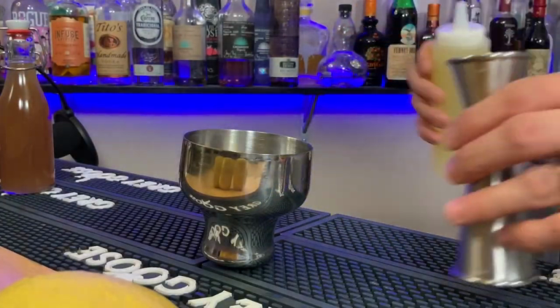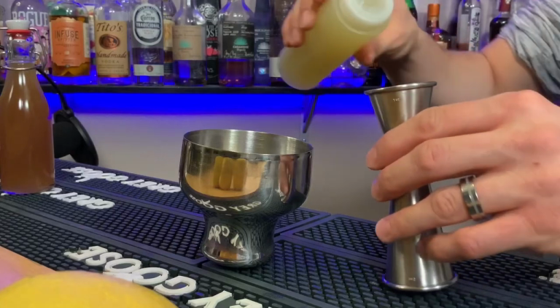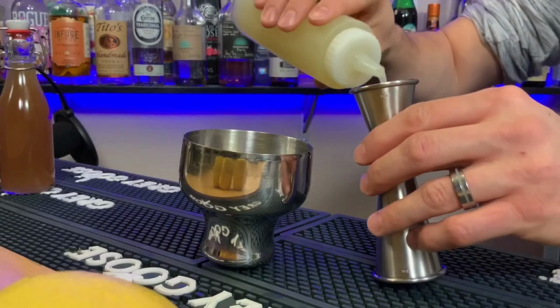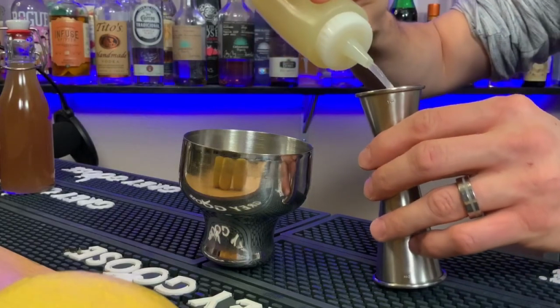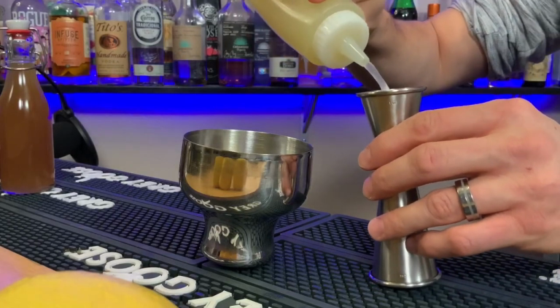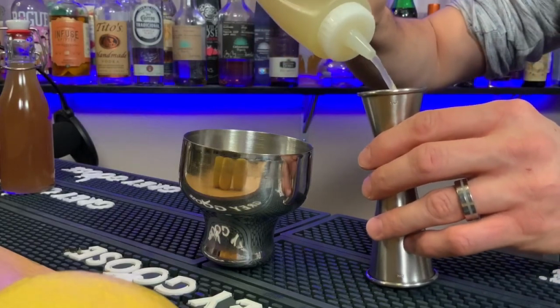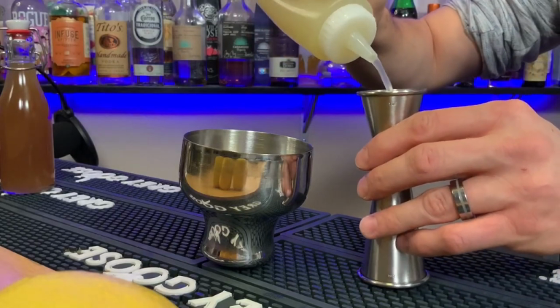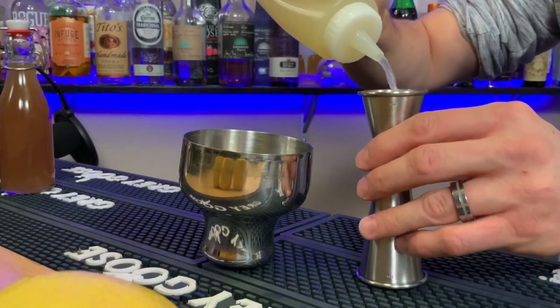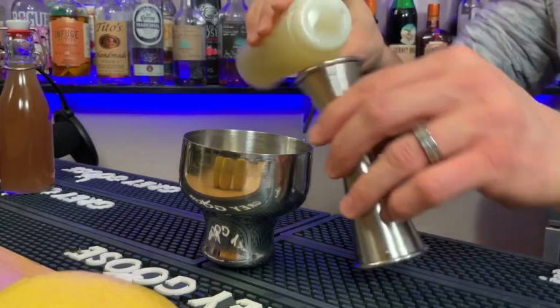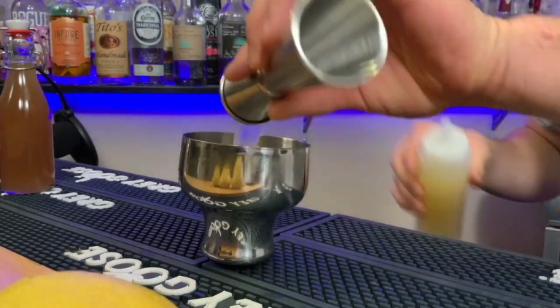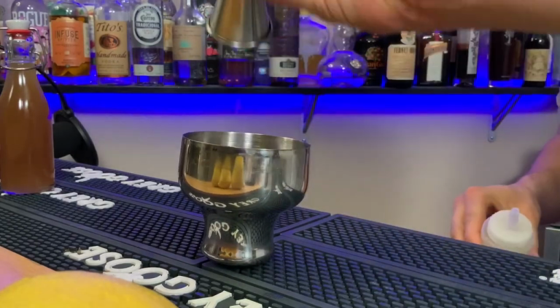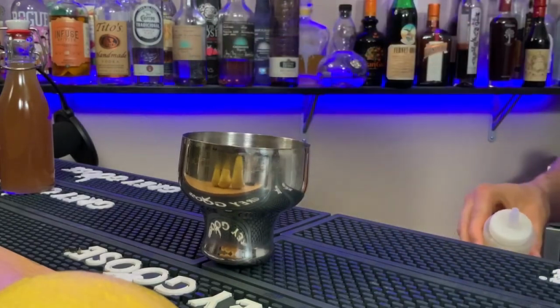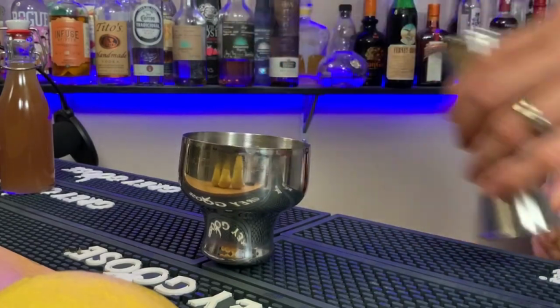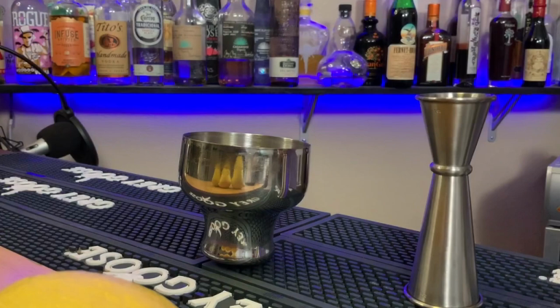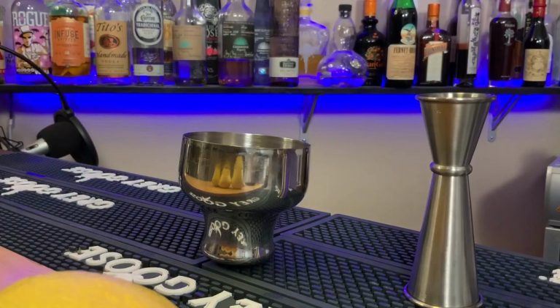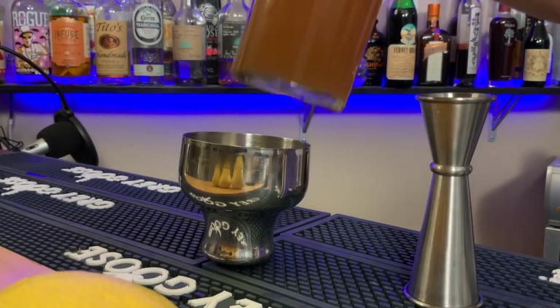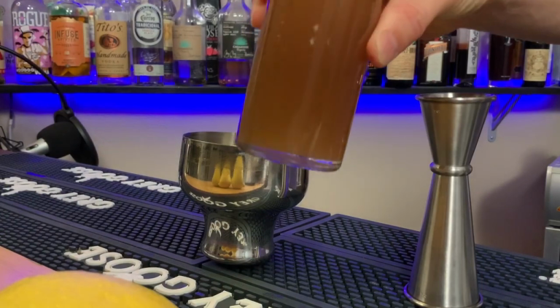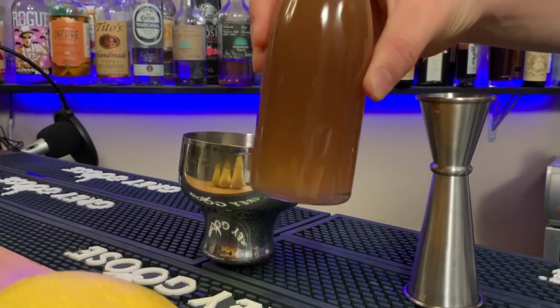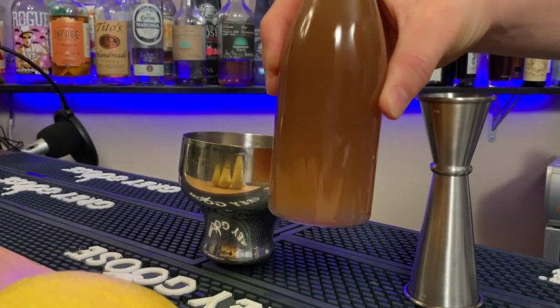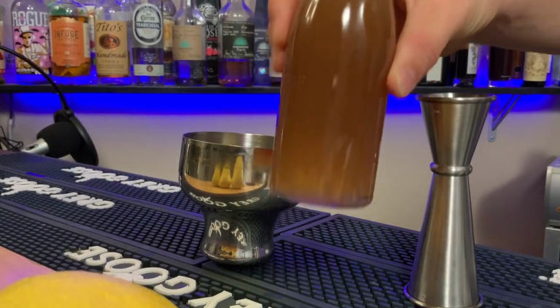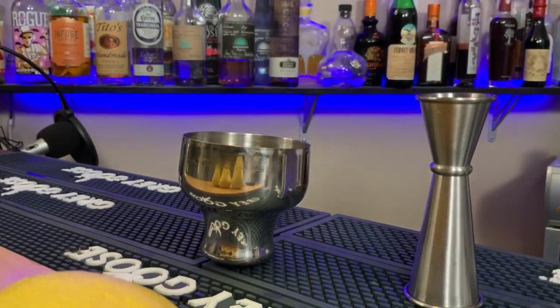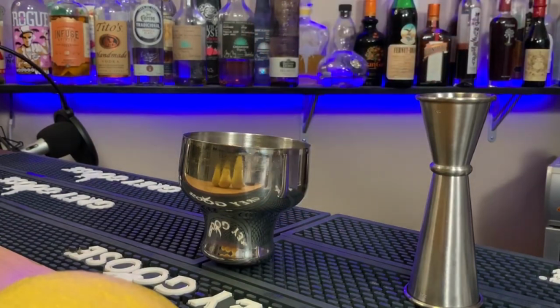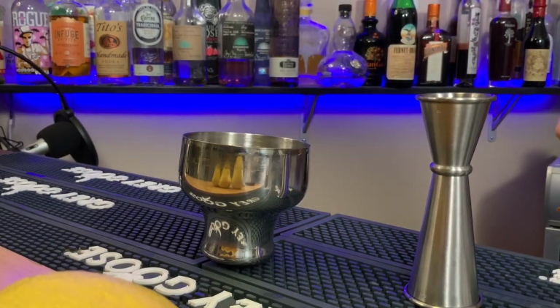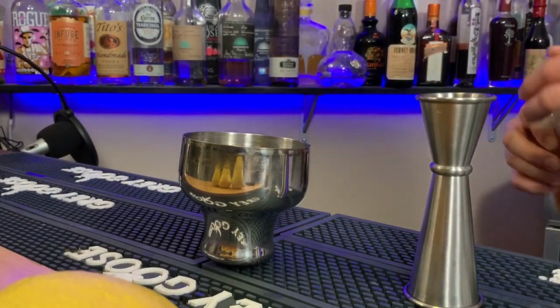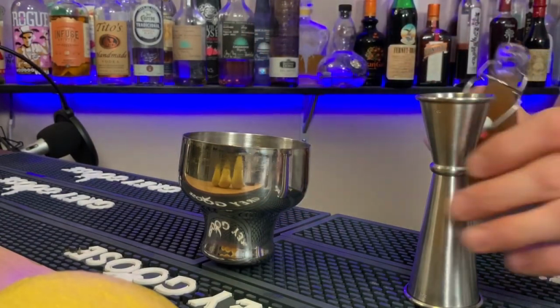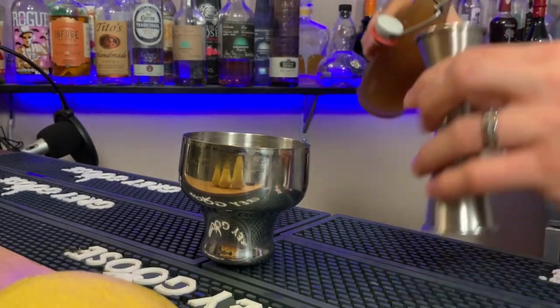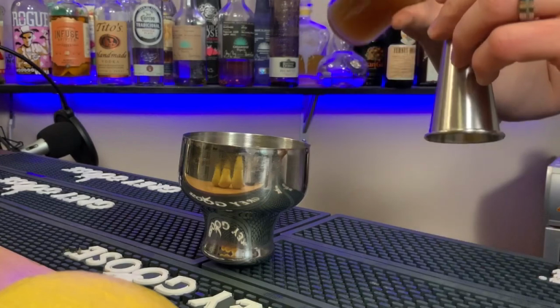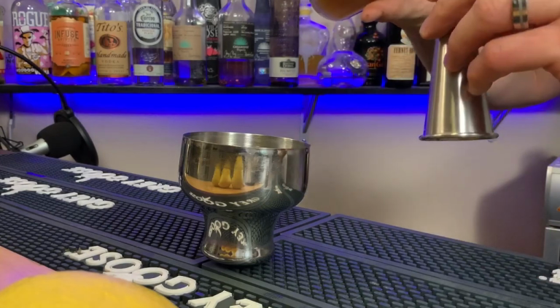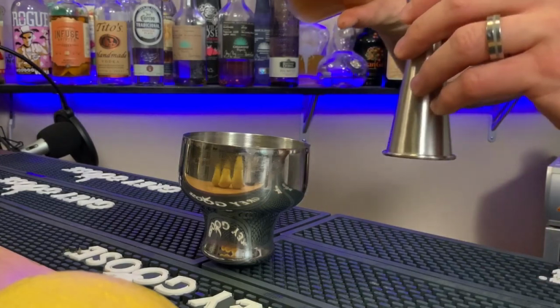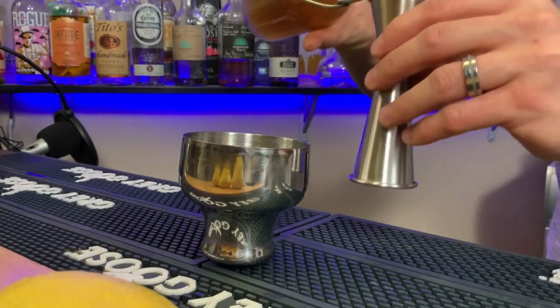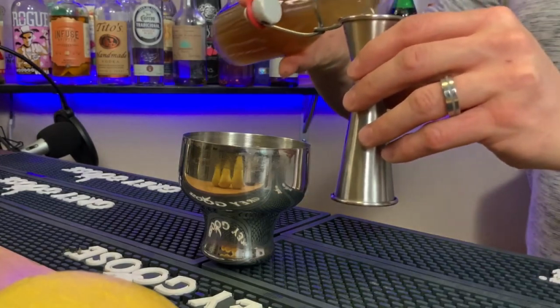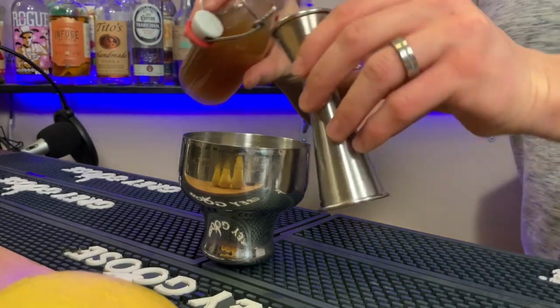I always start with your least expensive ingredients first. For me that's lemon juice — about an ounce of that. Now we're gonna take that syrup we just made, beautiful consistency, and add about an ounce of that too.